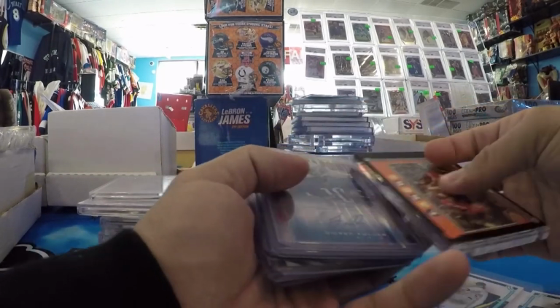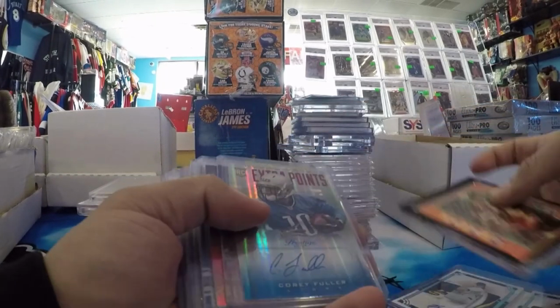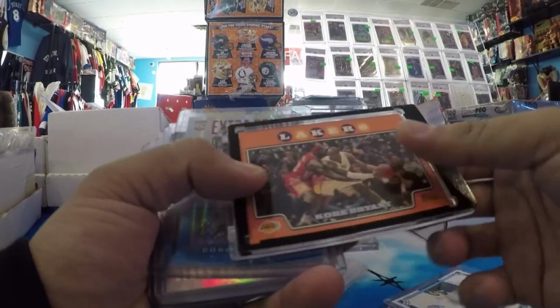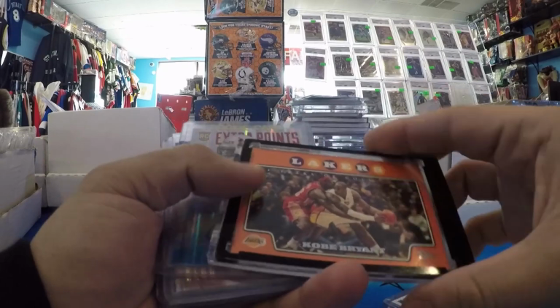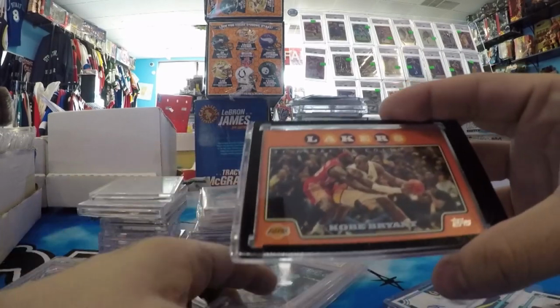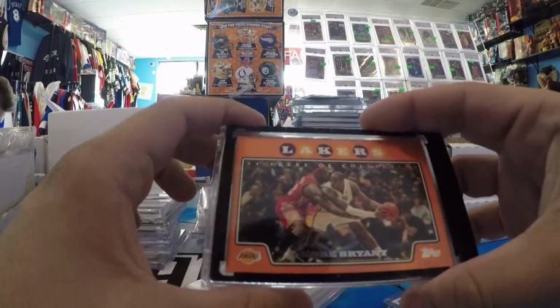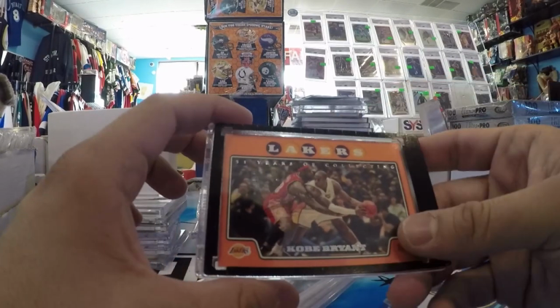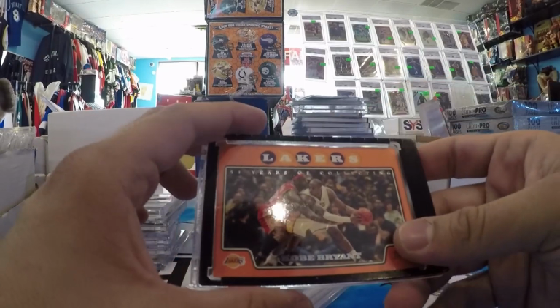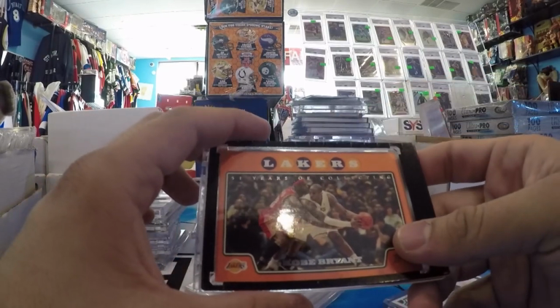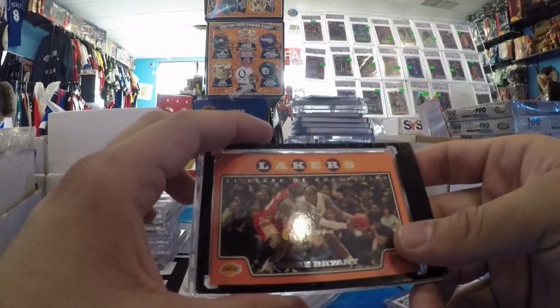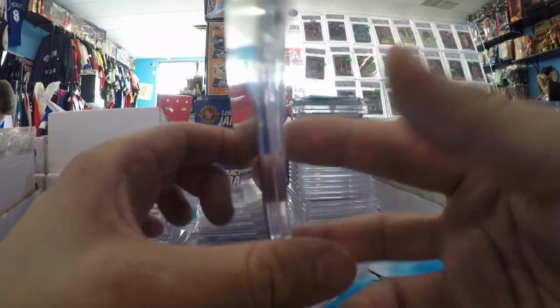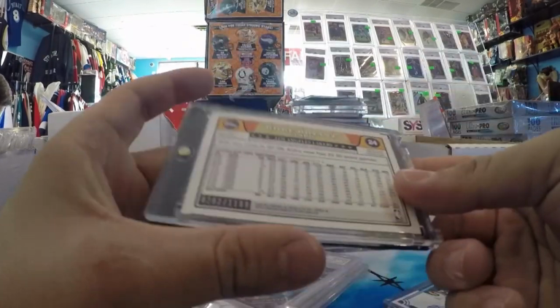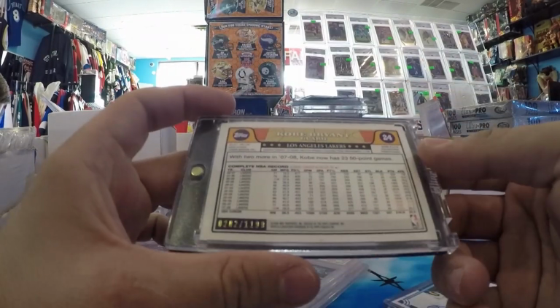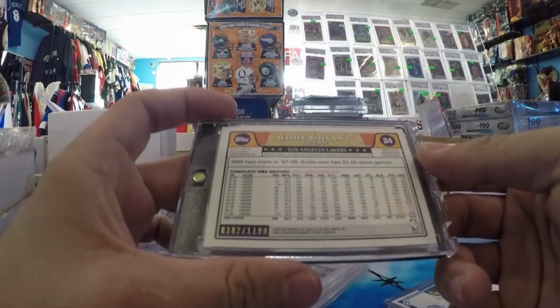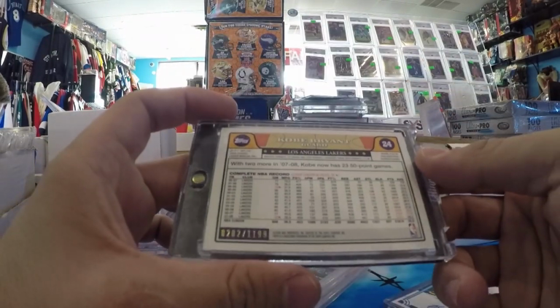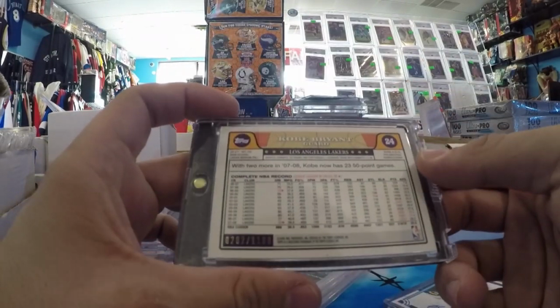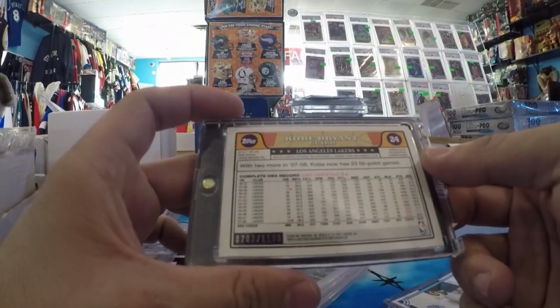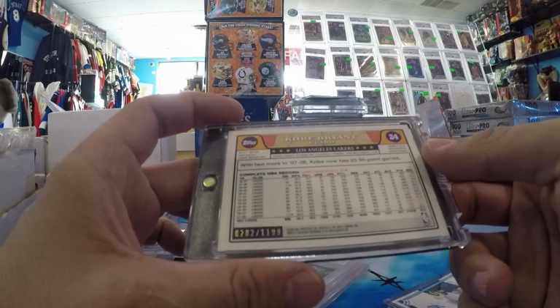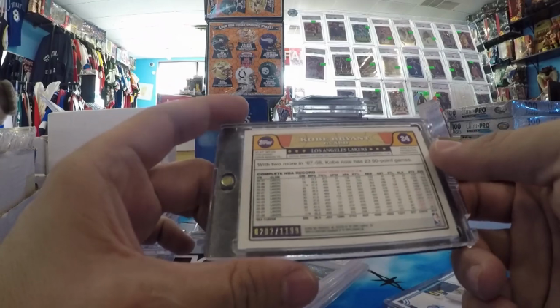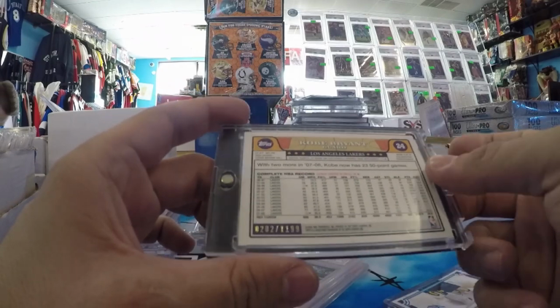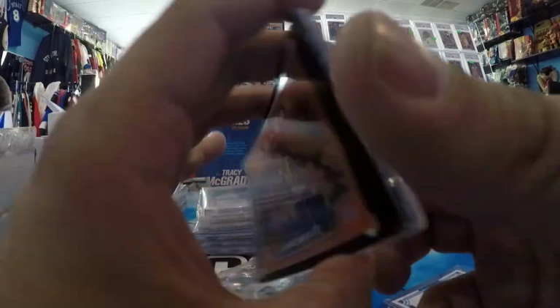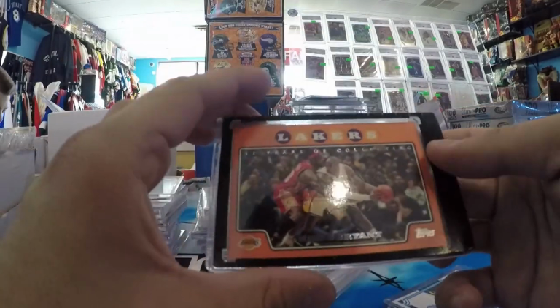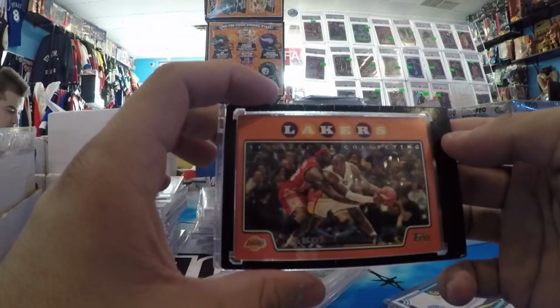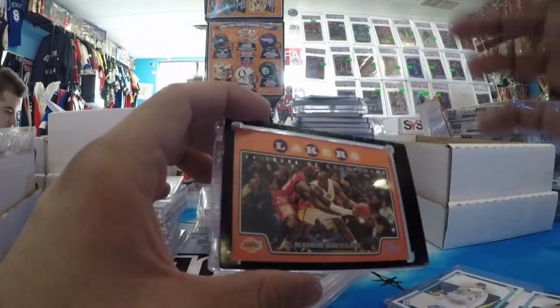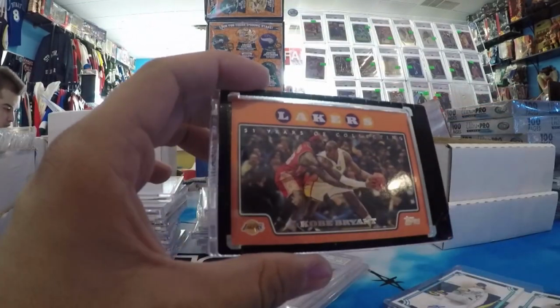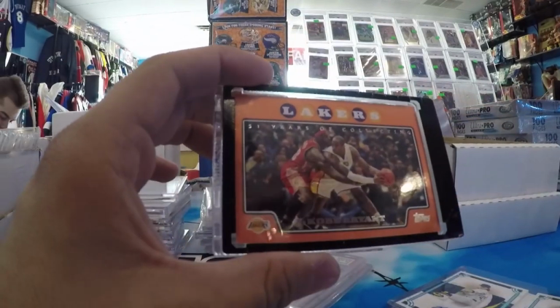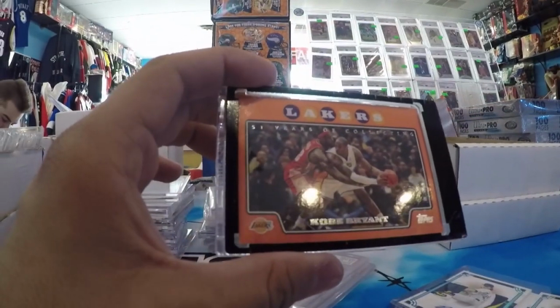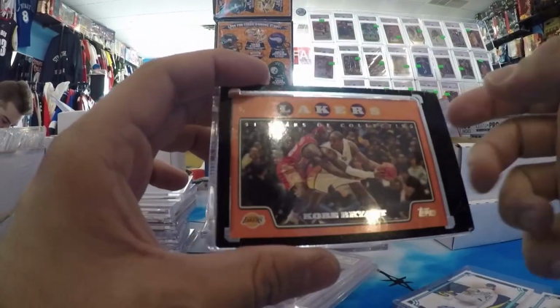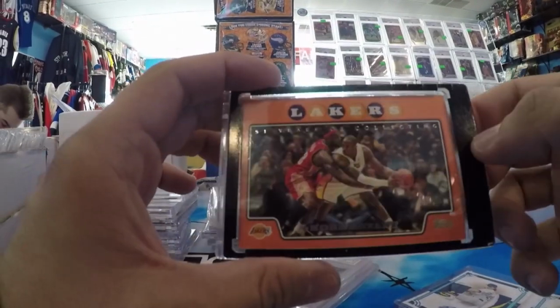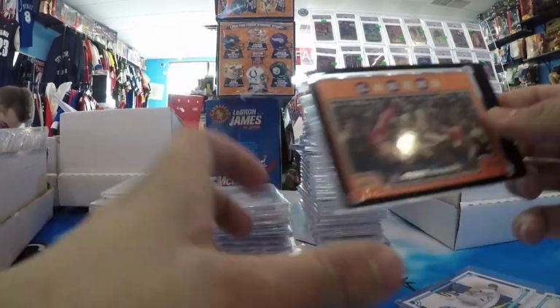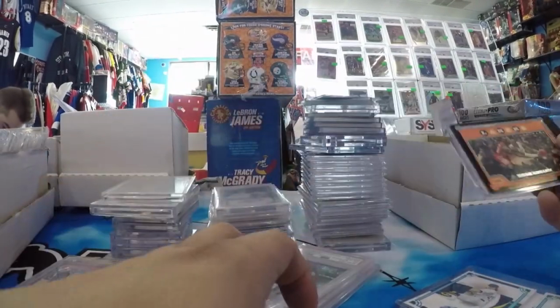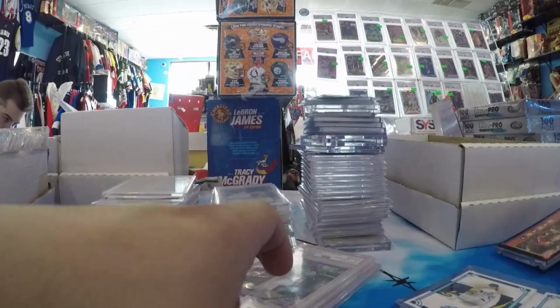These are also from Atlanta. This is a cool one — Kobe, LeBron, '08 Topps Orange. This is from the factory set, out of 1,199. So that's a cool one I picked up. Really like that one. I'm gonna sell that though.